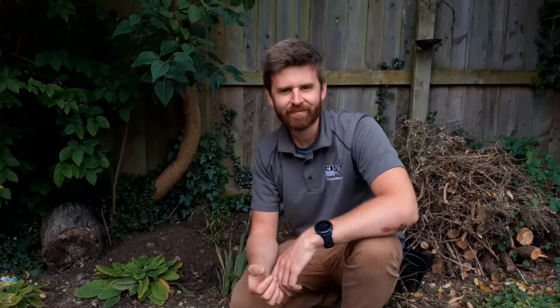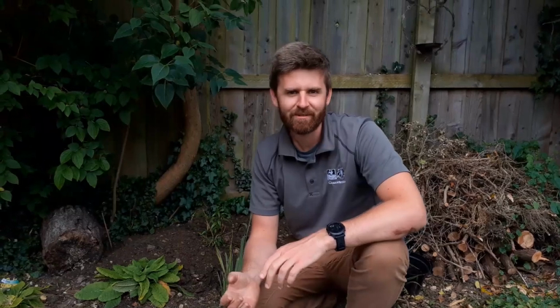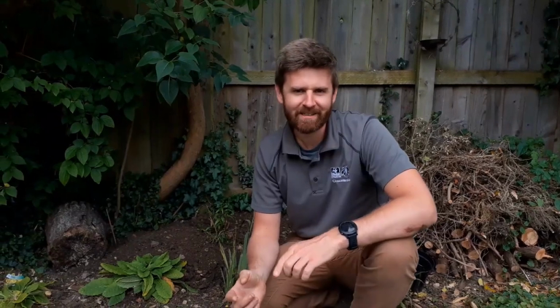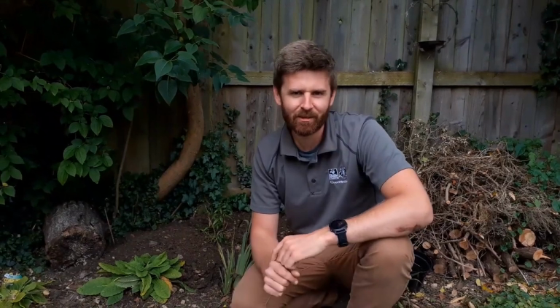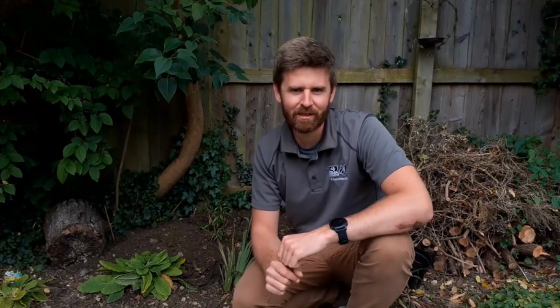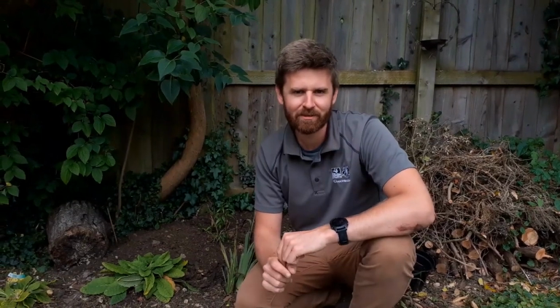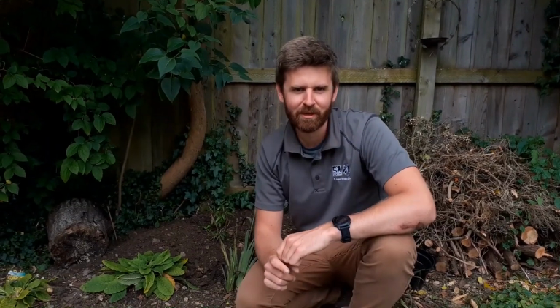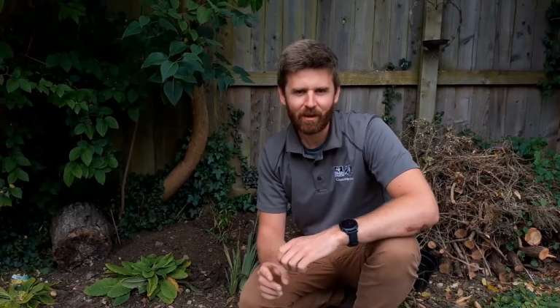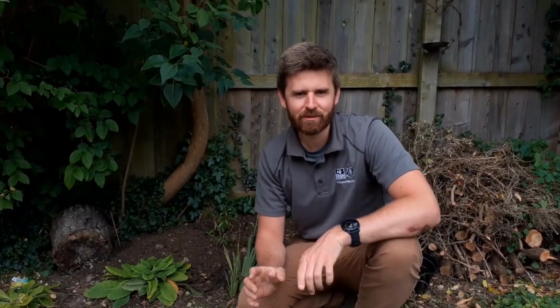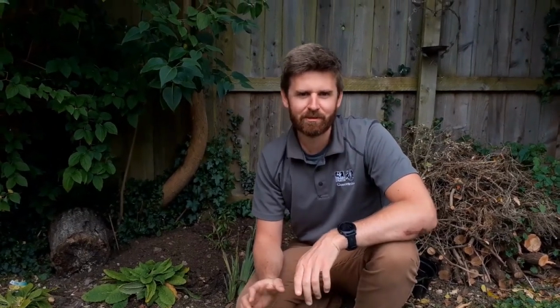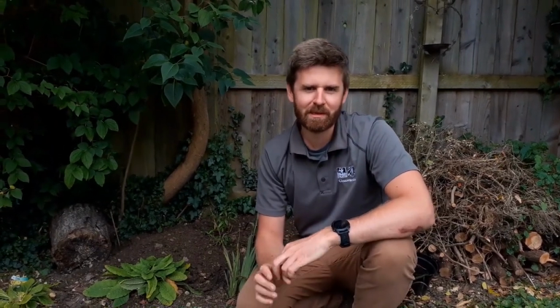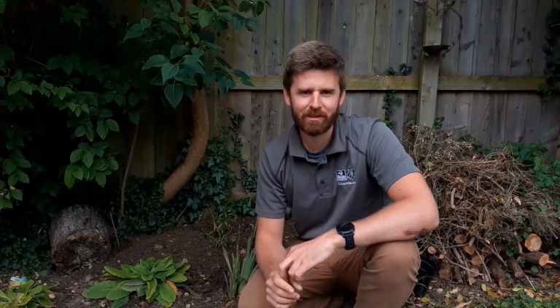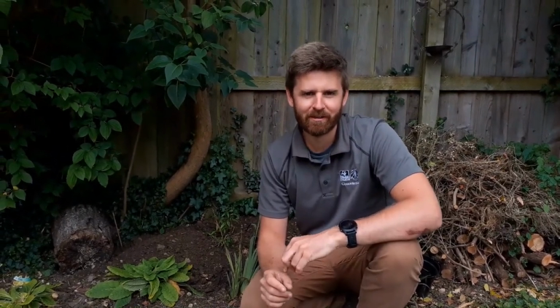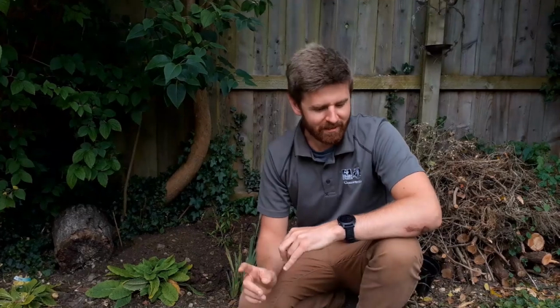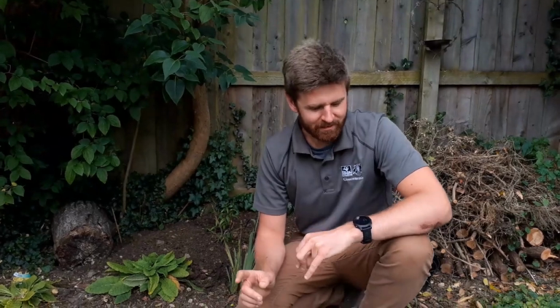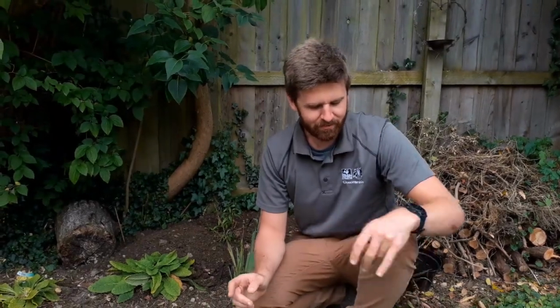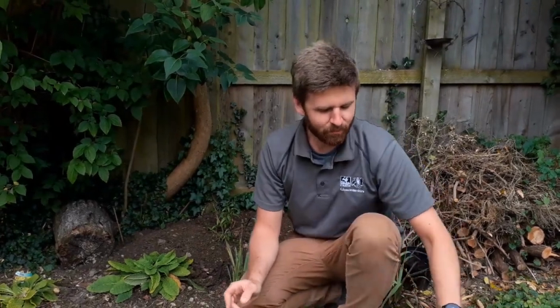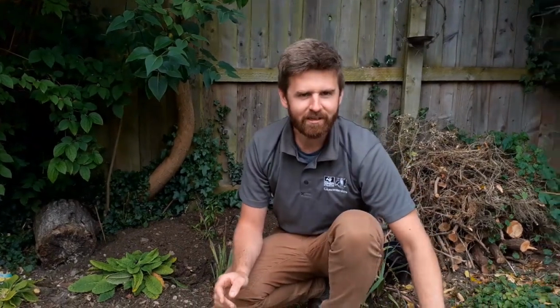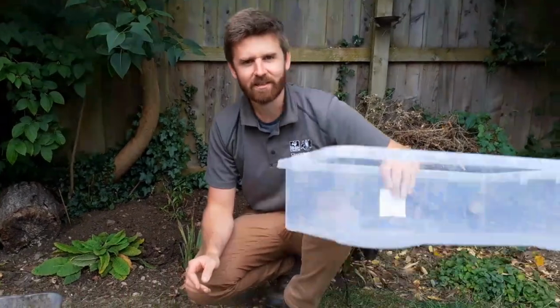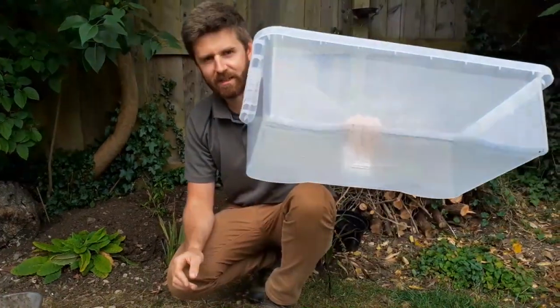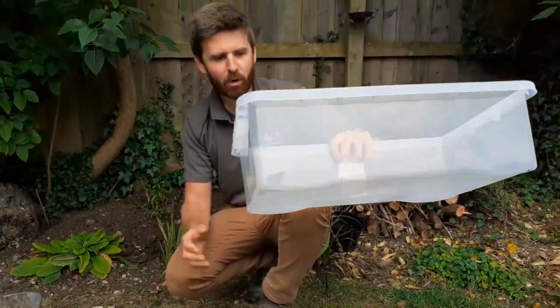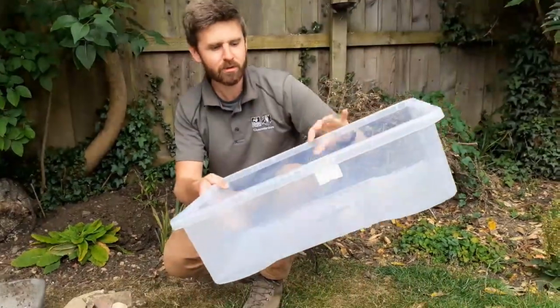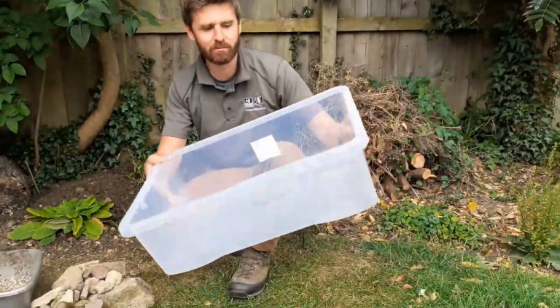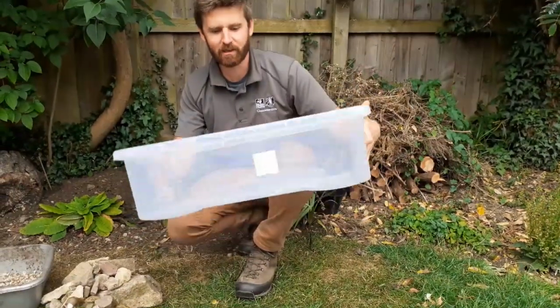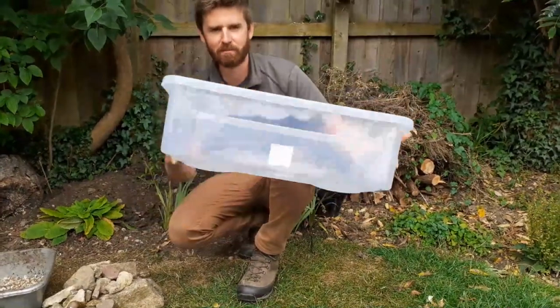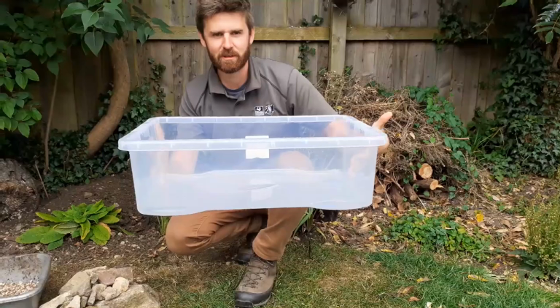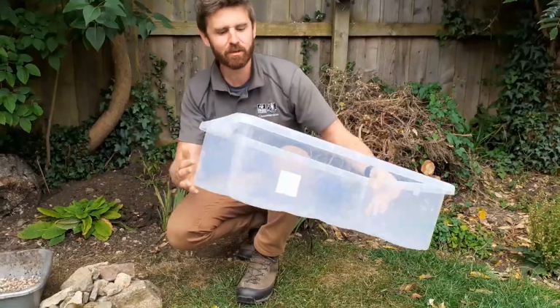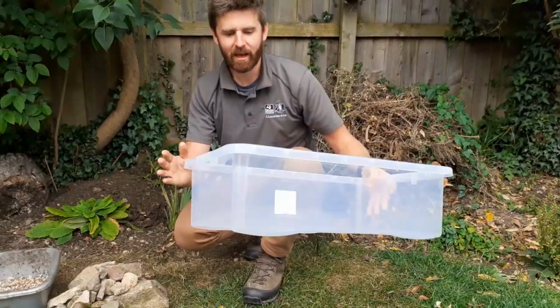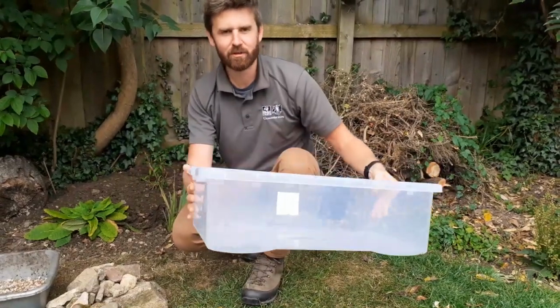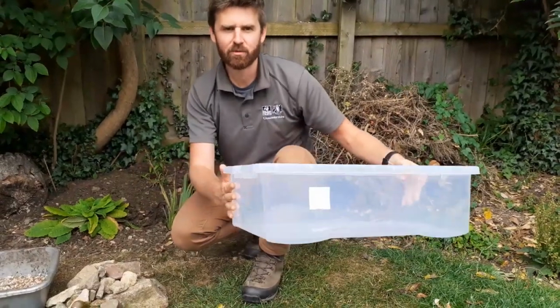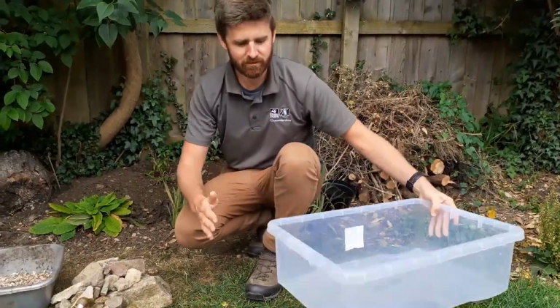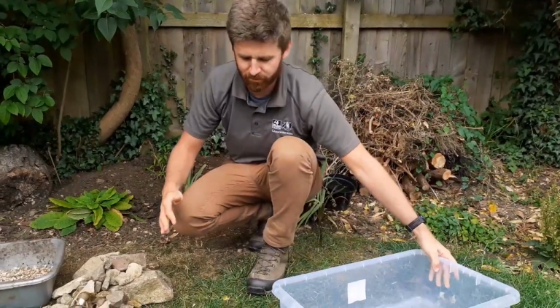Hello, and today I thought I'd give you a little how-to on how to build your own mini pond in your back garden. What you need is an old box or something — it can be something big or something small — and as long as it holds water, you're all good.